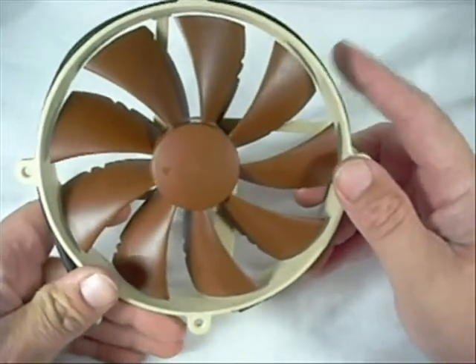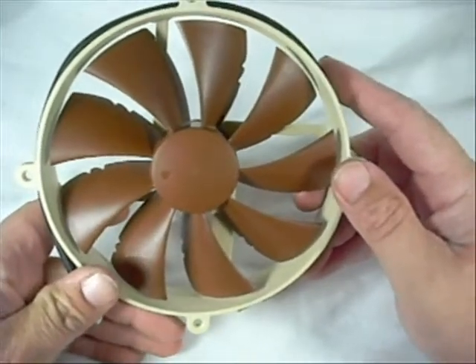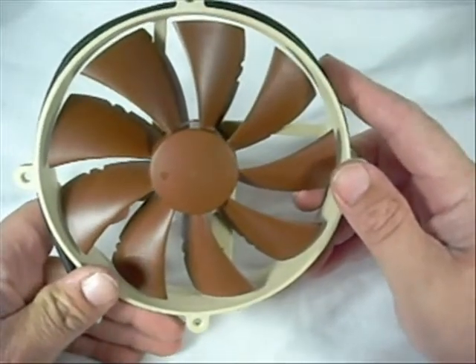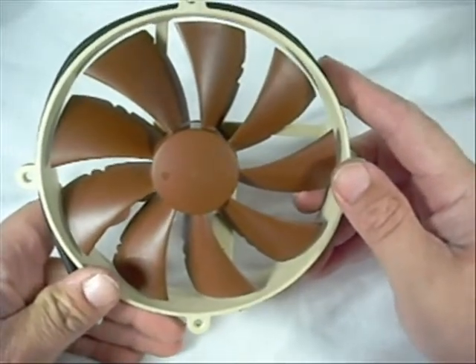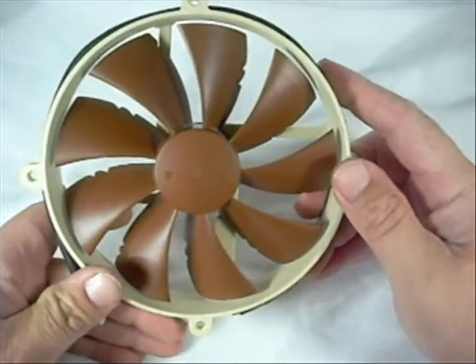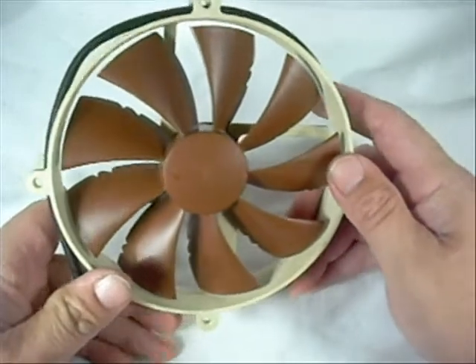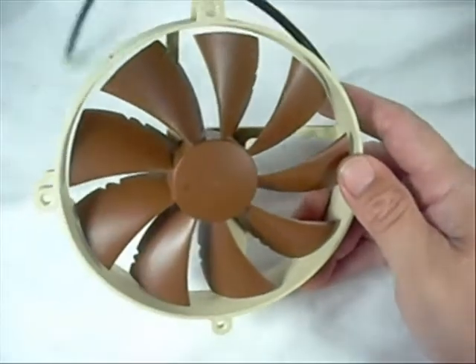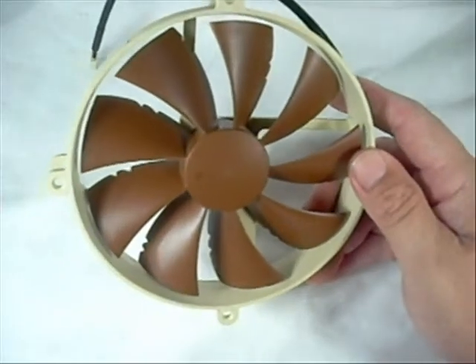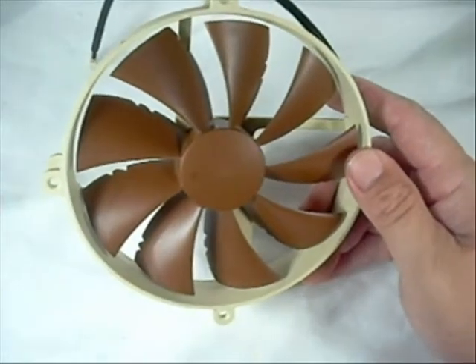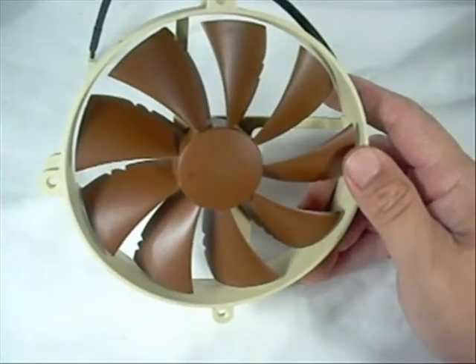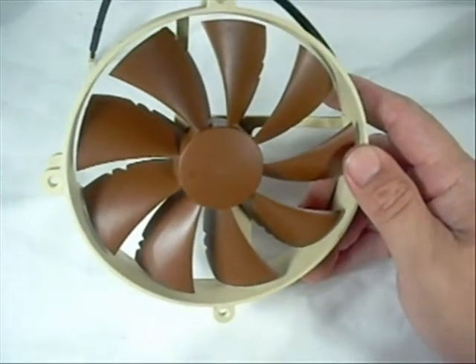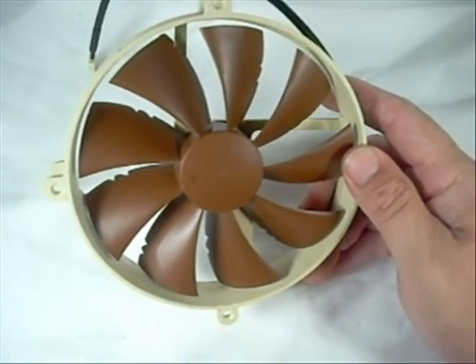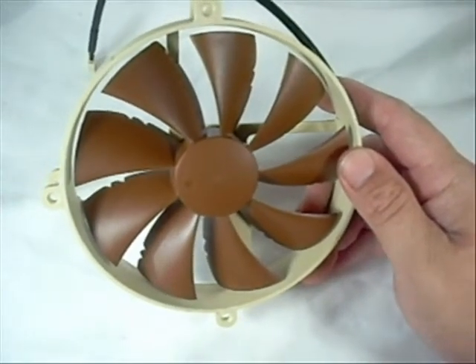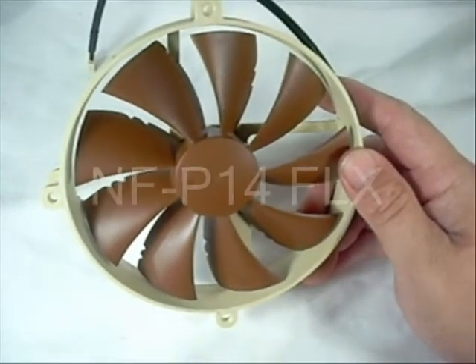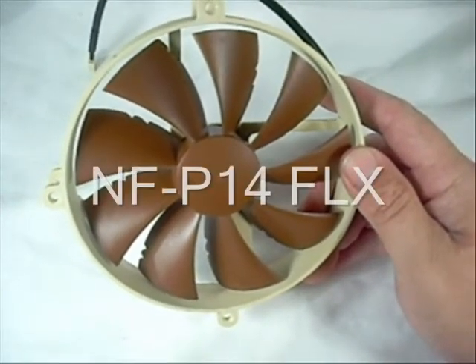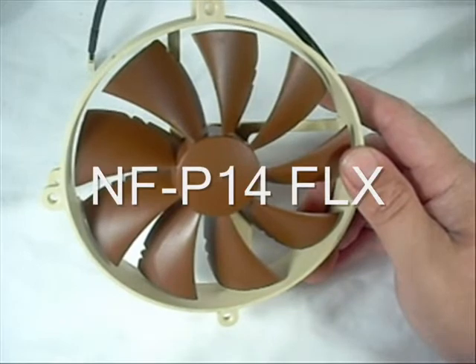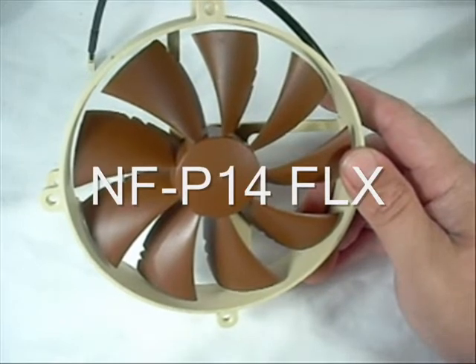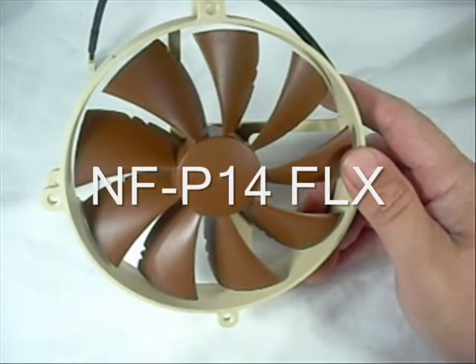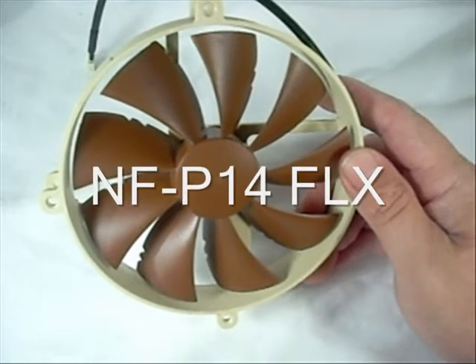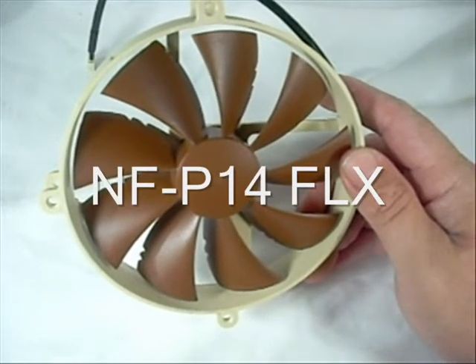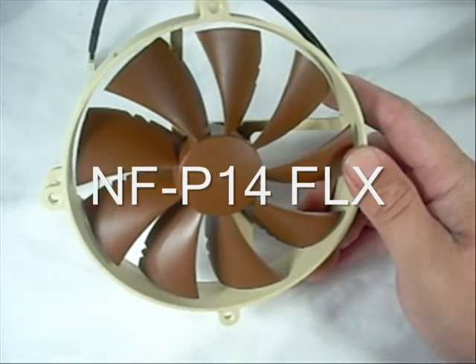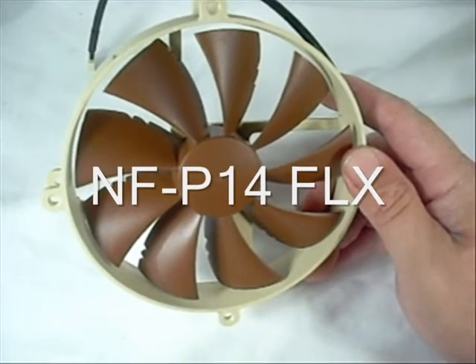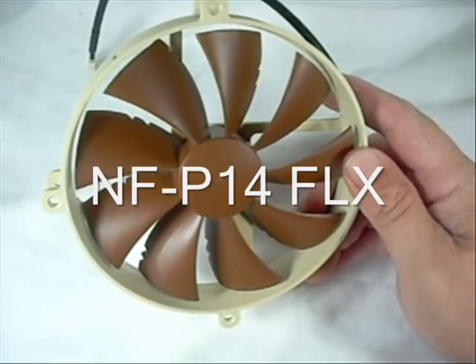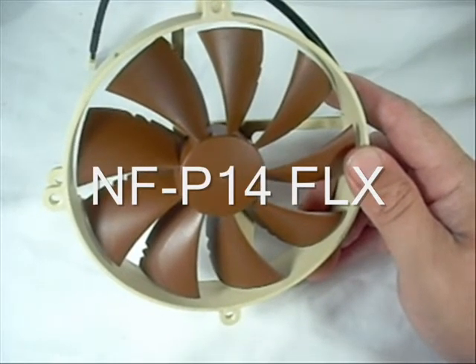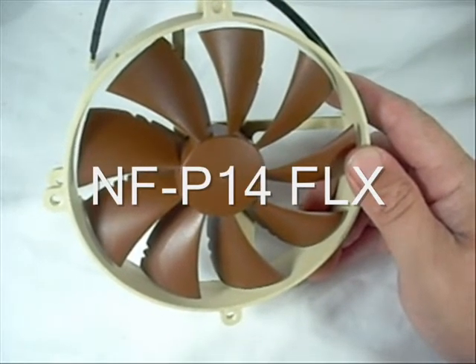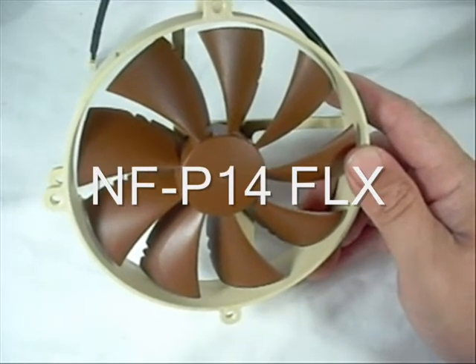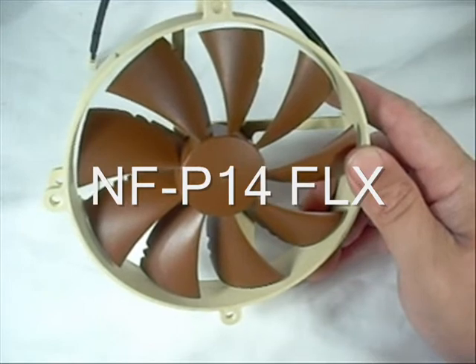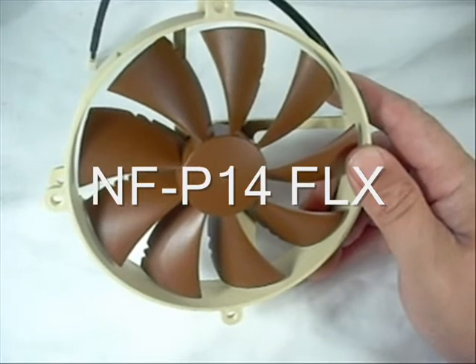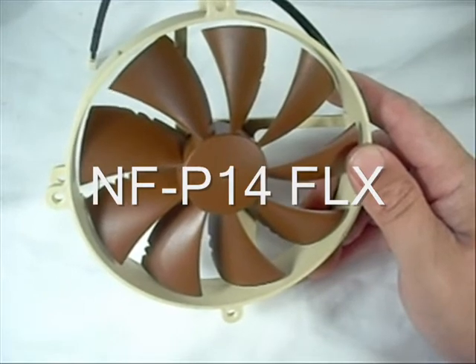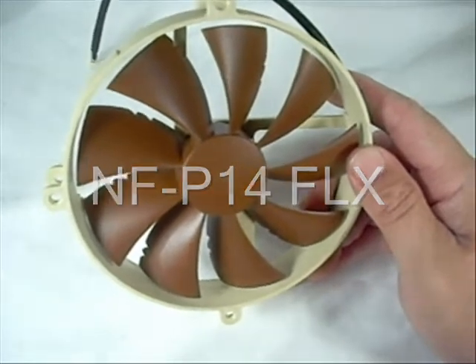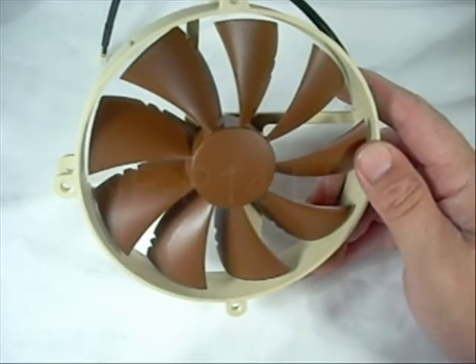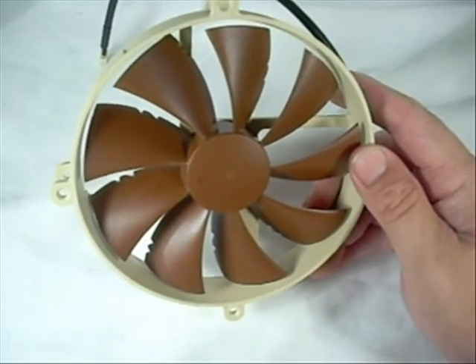We want to thank Noctua for providing this product for our showcase. Once again this is their NF-P14 FLX 140mm fan. Thank you for watching.